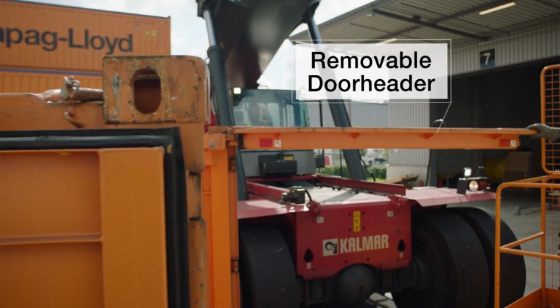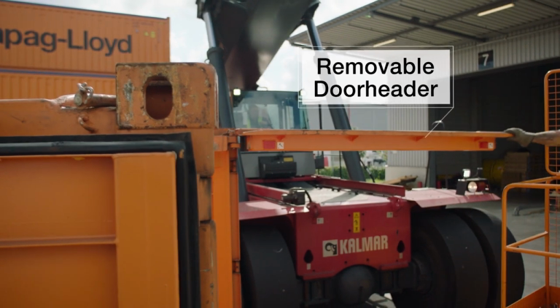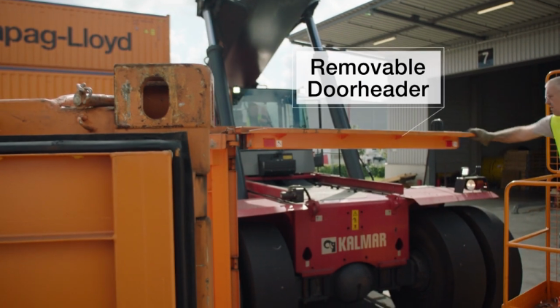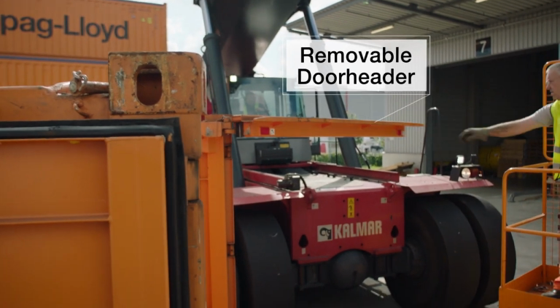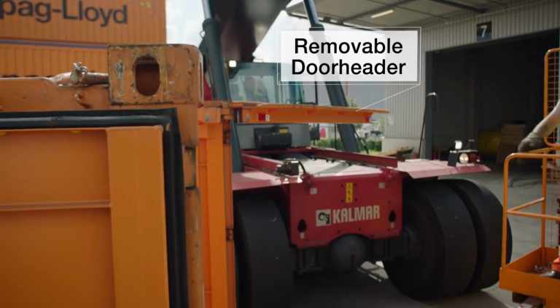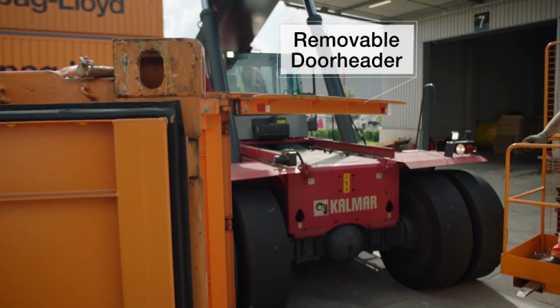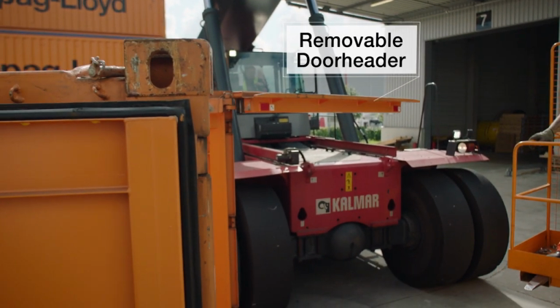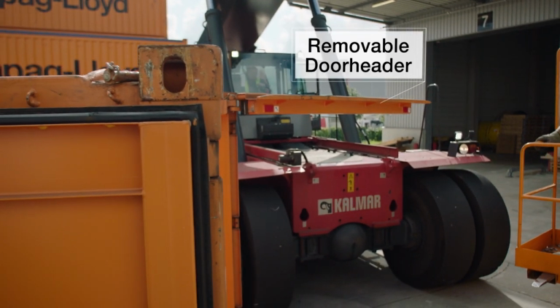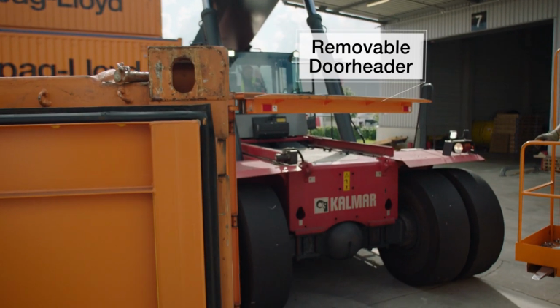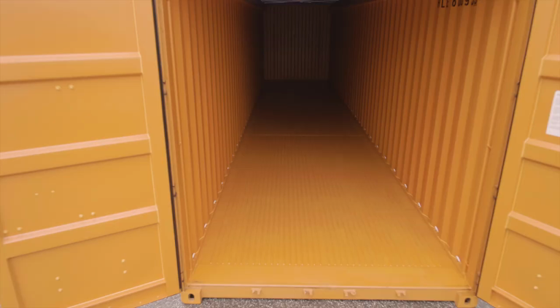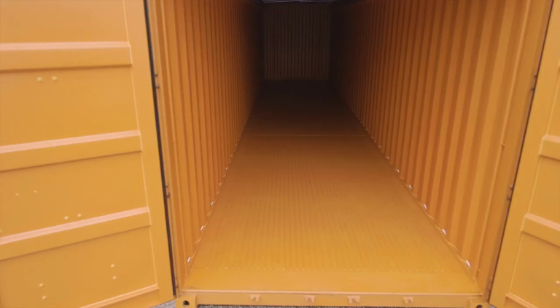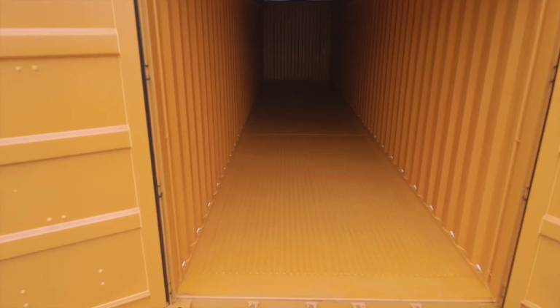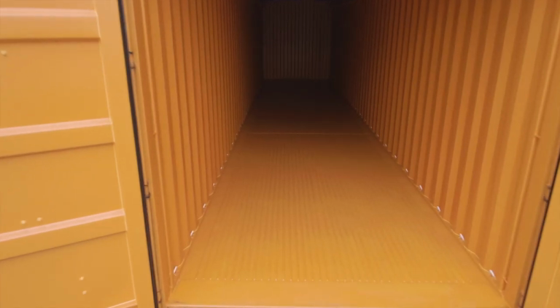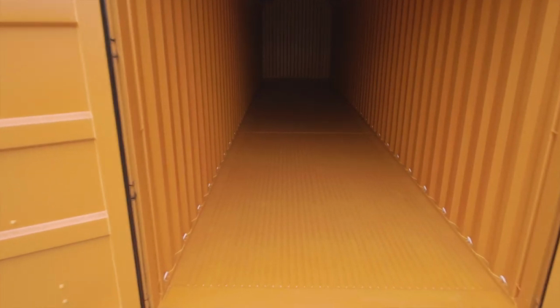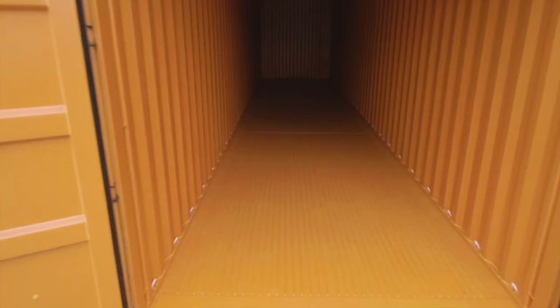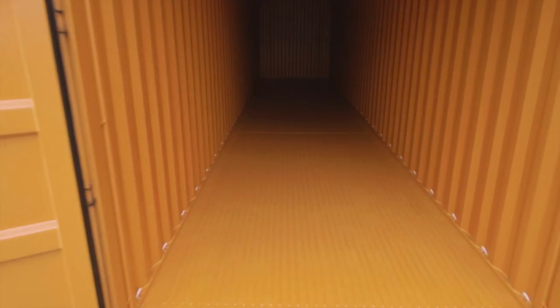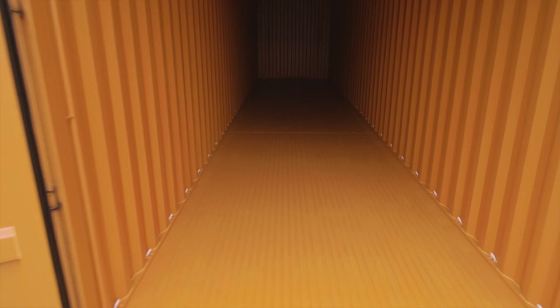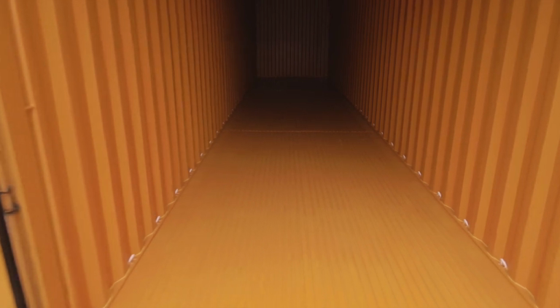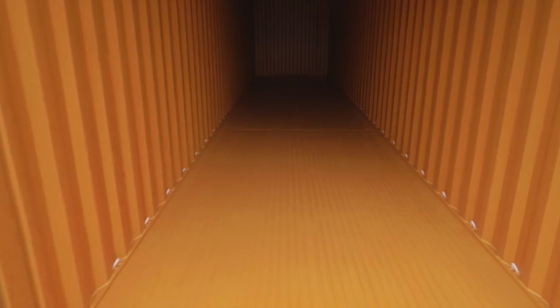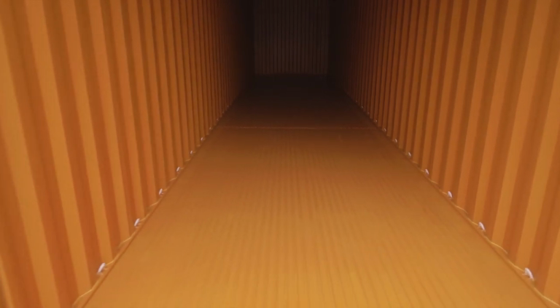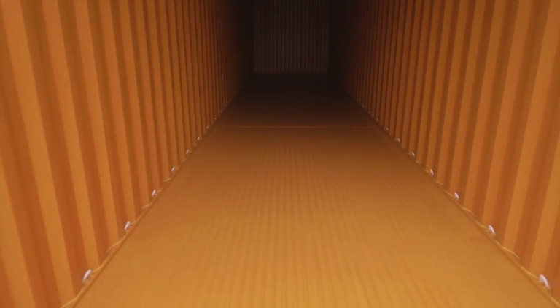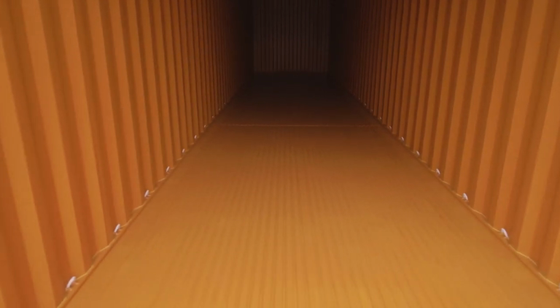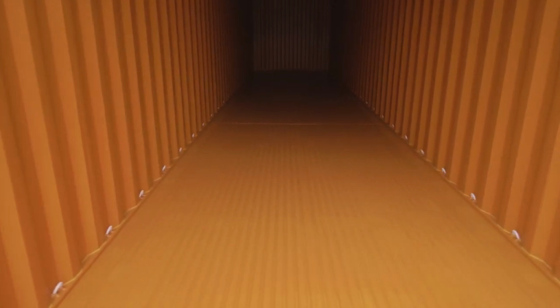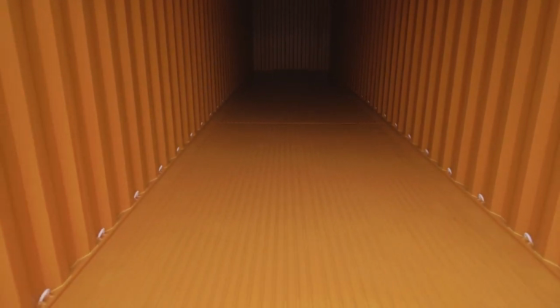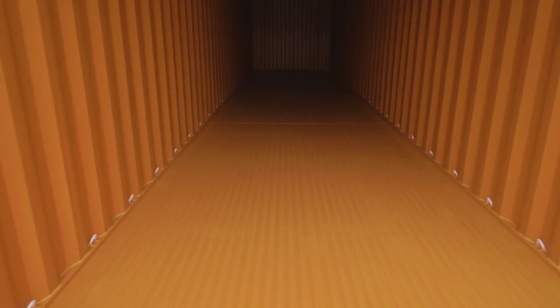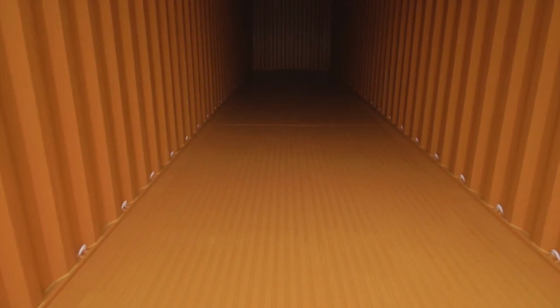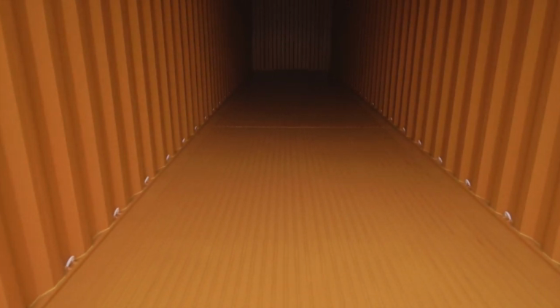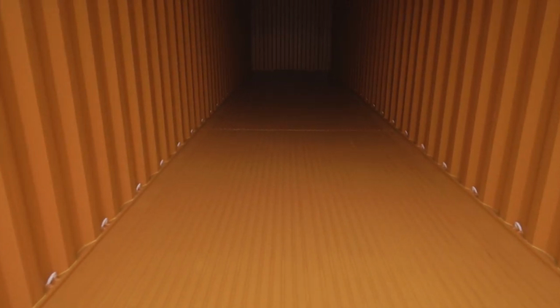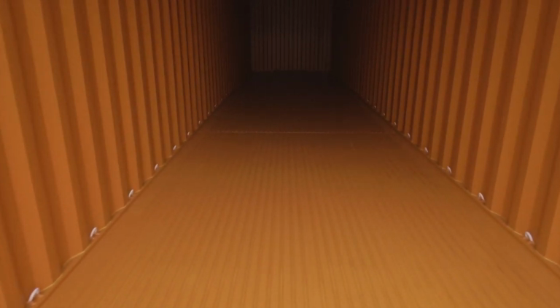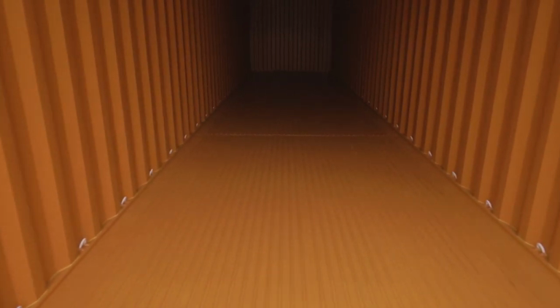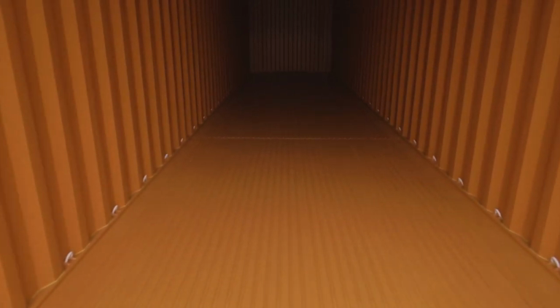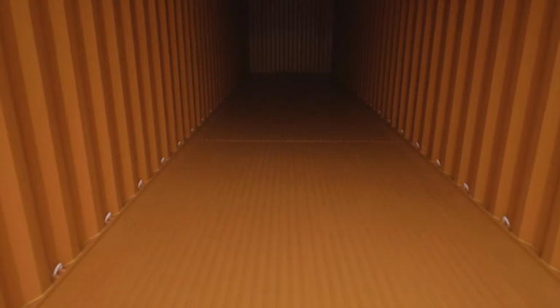Make sure to follow and adhere to the usual safety regulations for work in cargo handling. Prepare the bottom by ensuring that it's clean and dry.